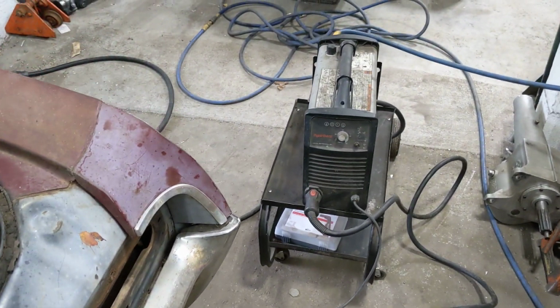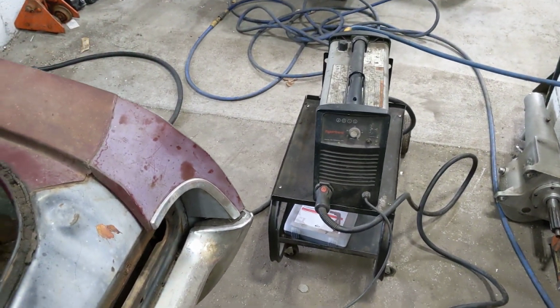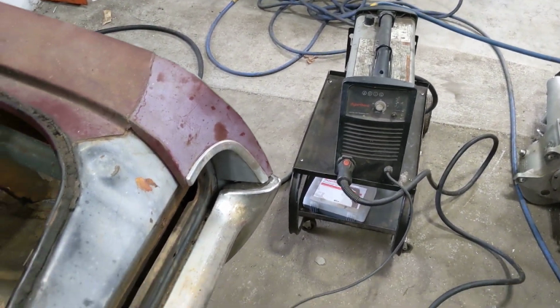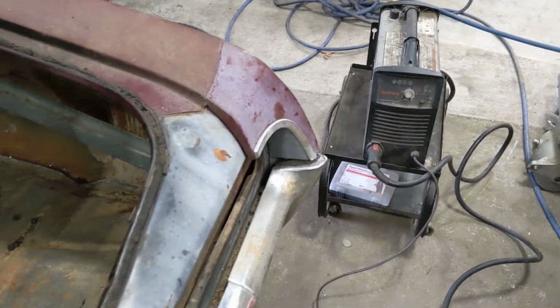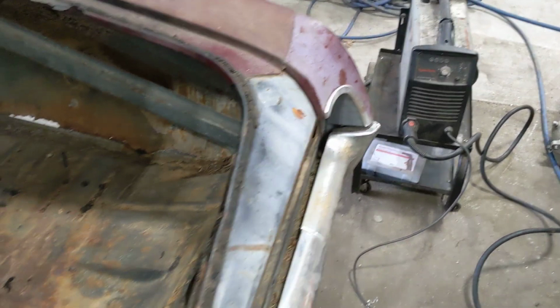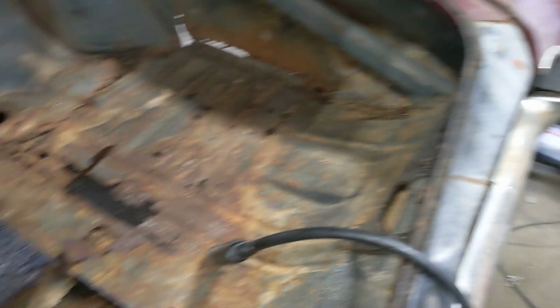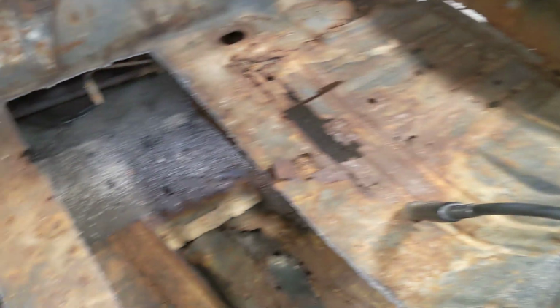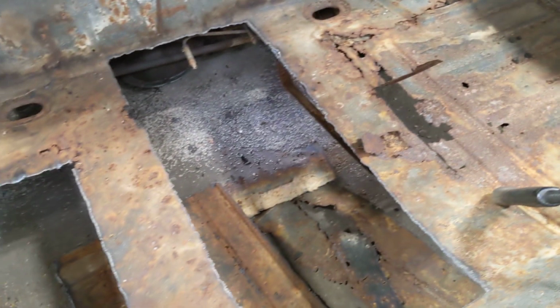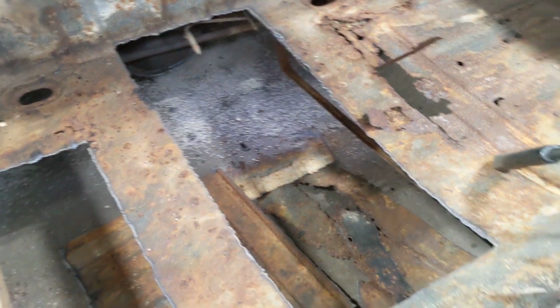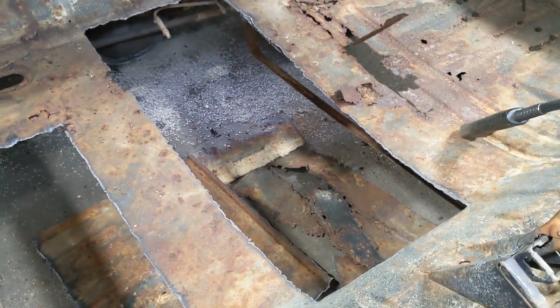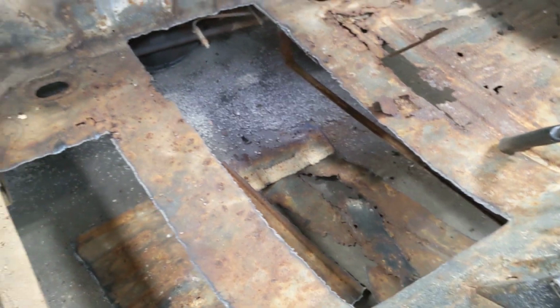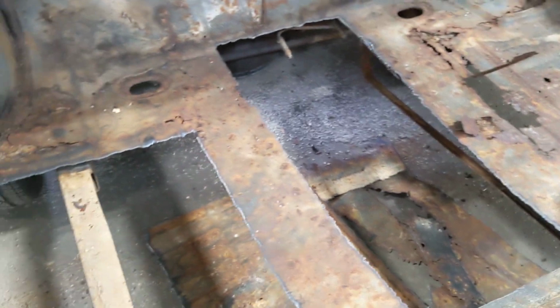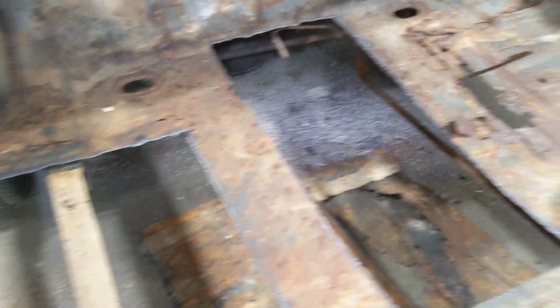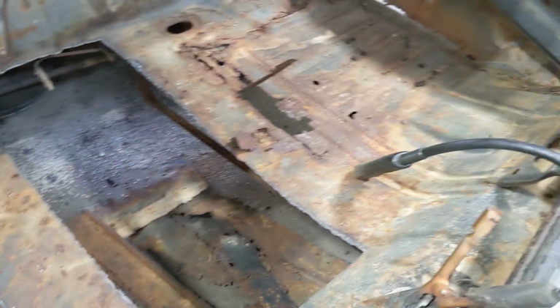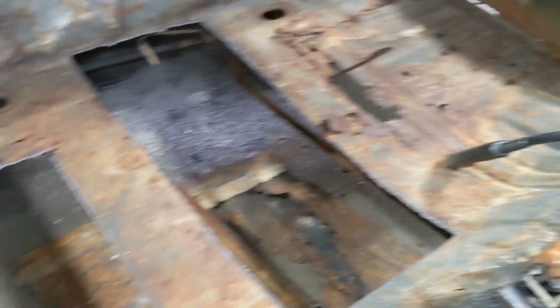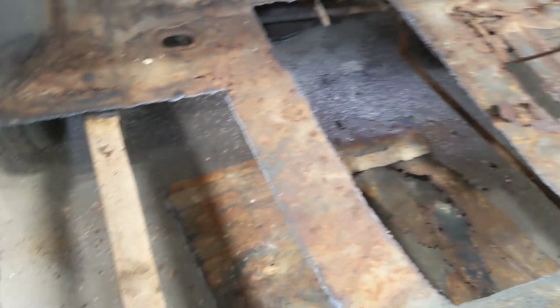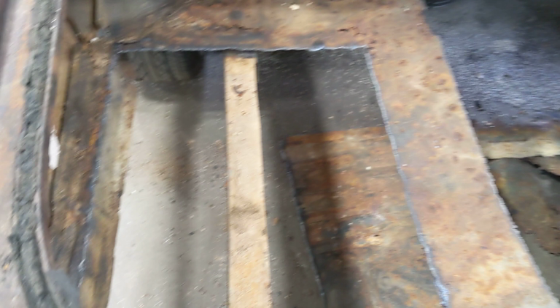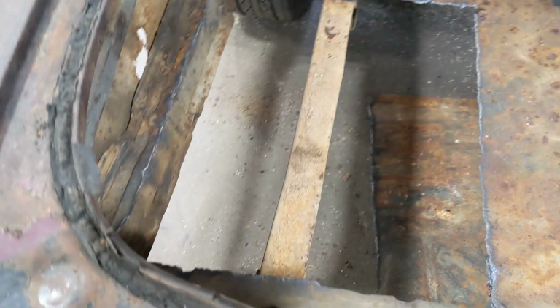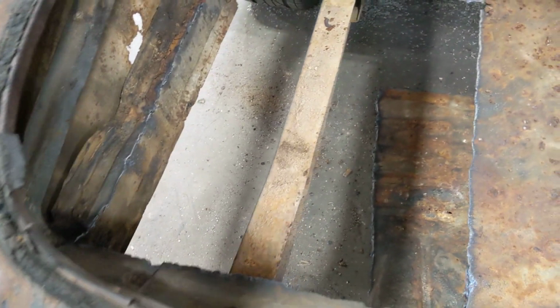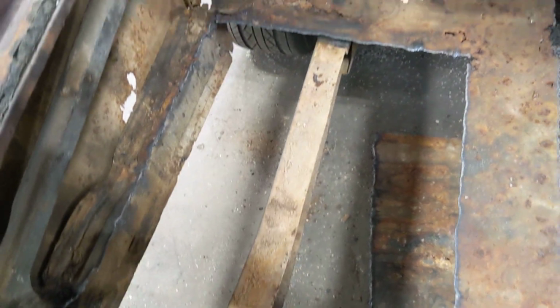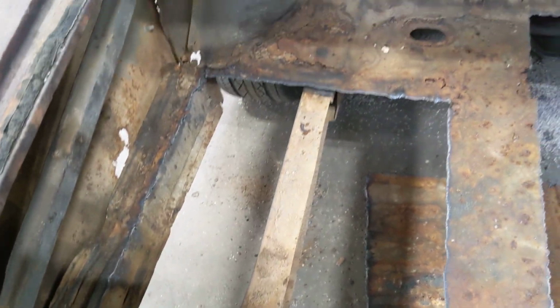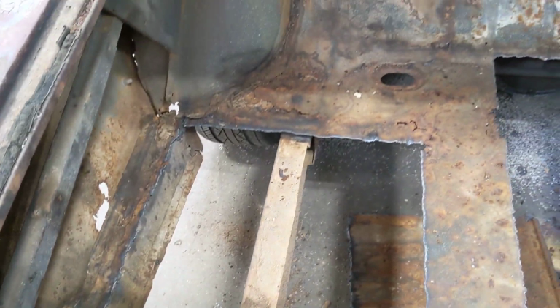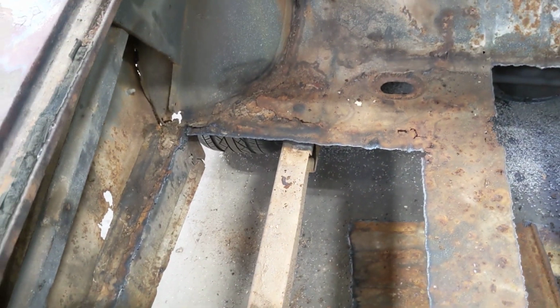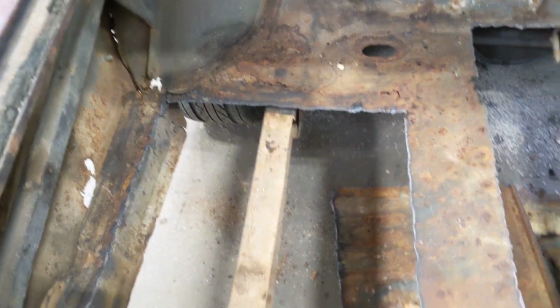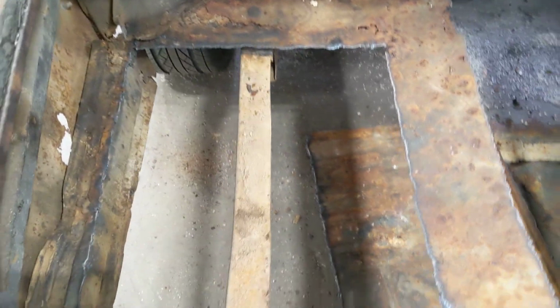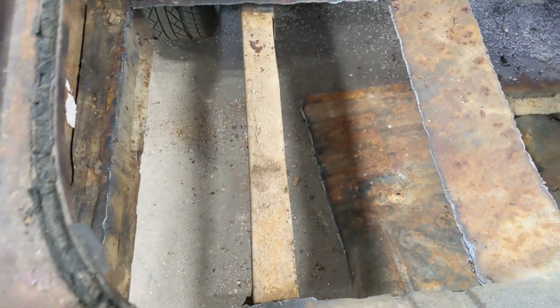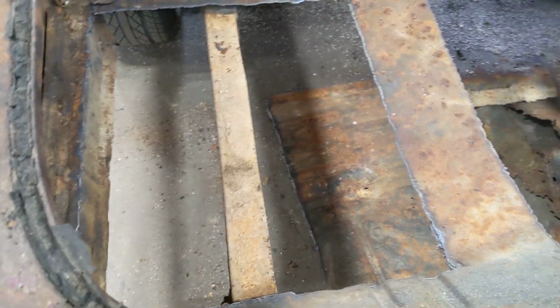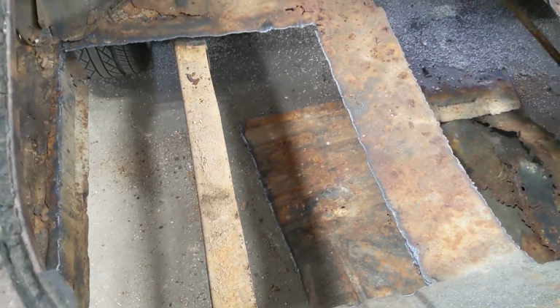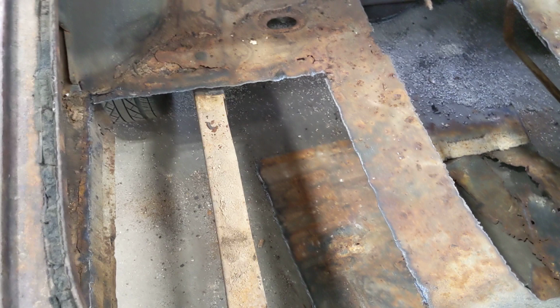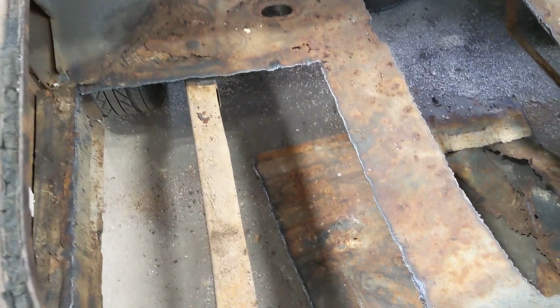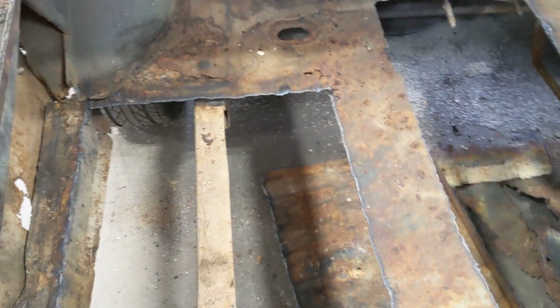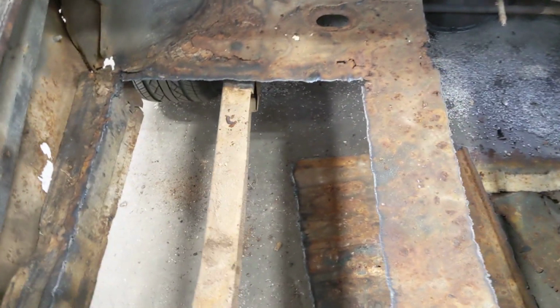Here's what we've got going — starting to cut some of the rusty areas out of the trunk. You can see the frame here; the frame looks good from all I can tell. It doesn't look like there's any rust in the frame, which is great news.